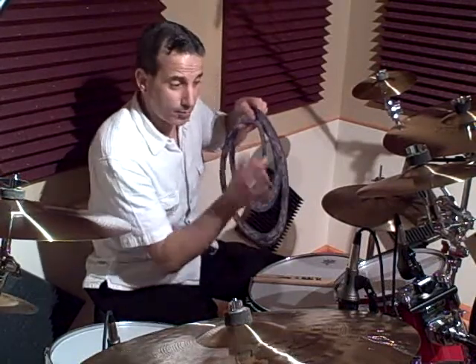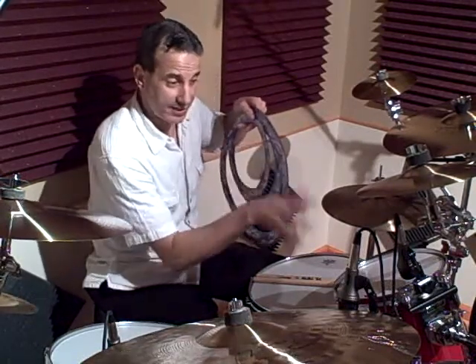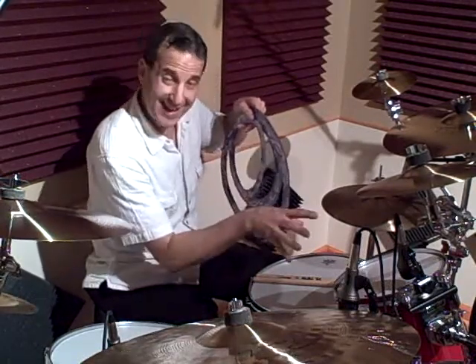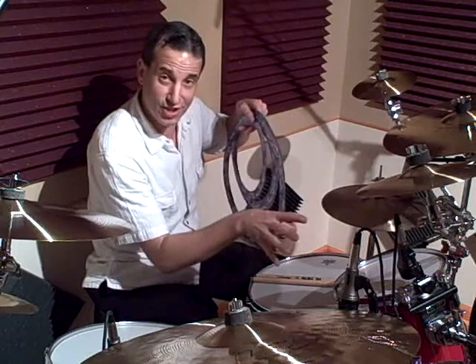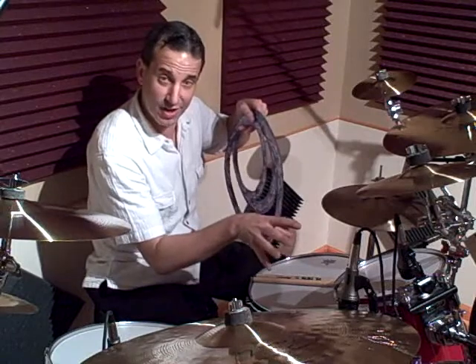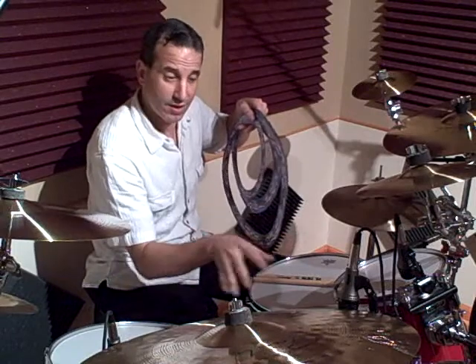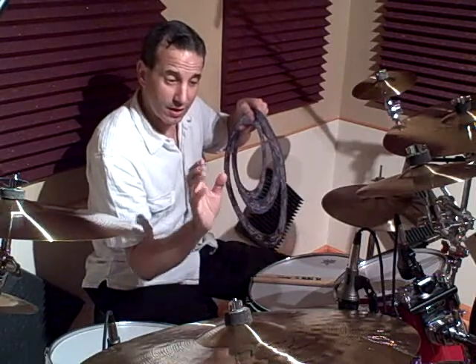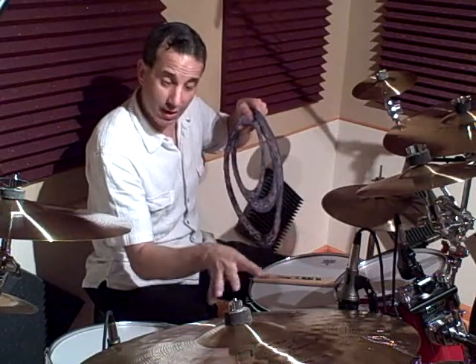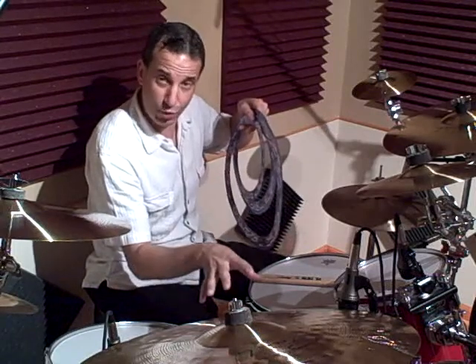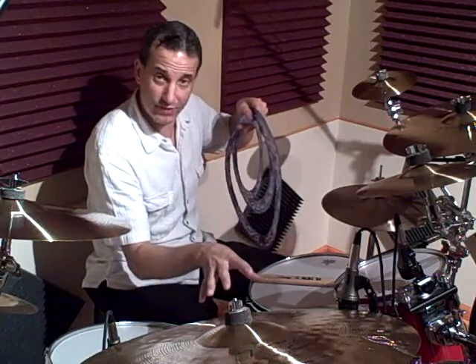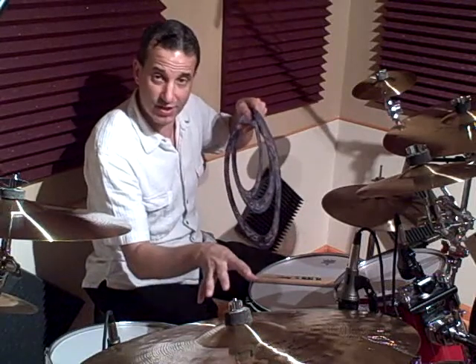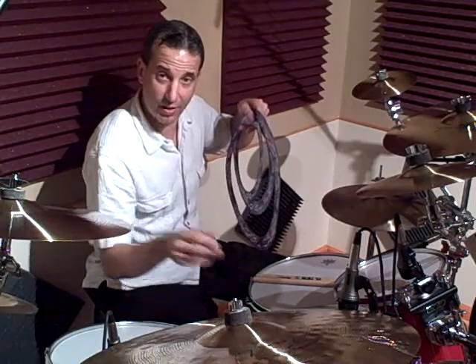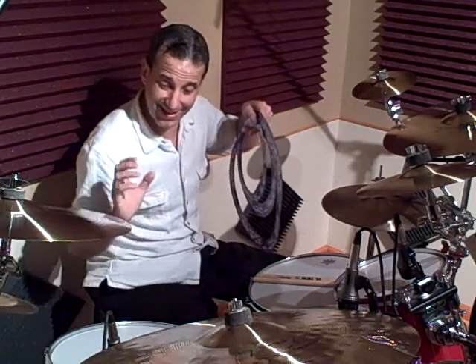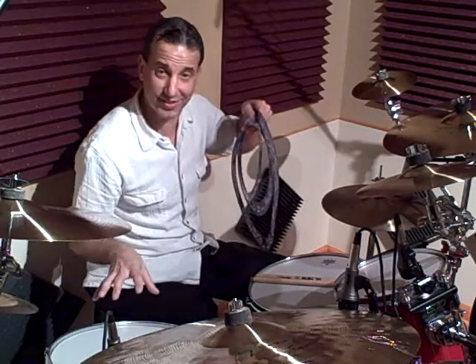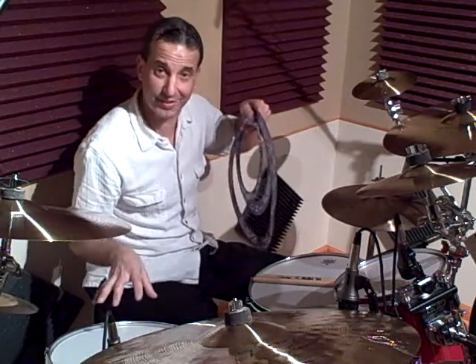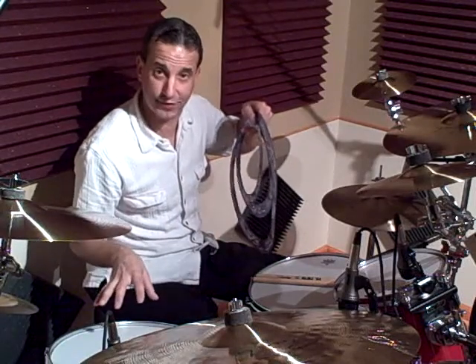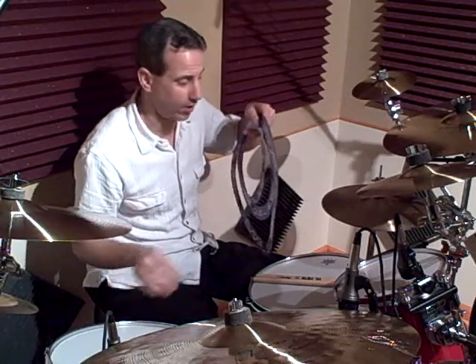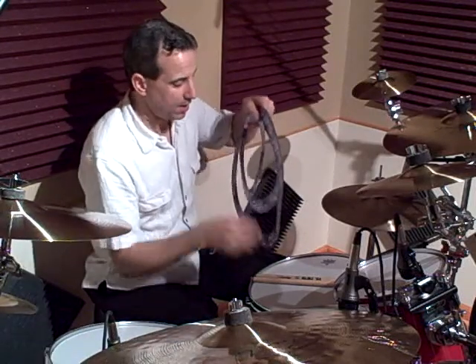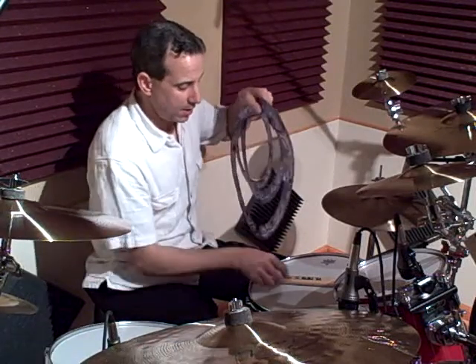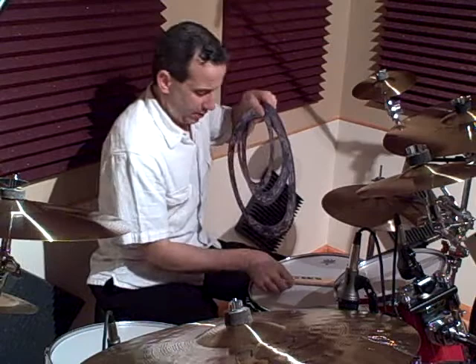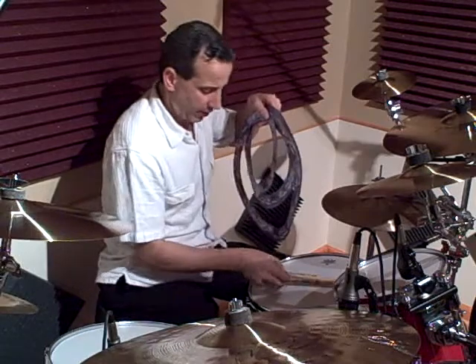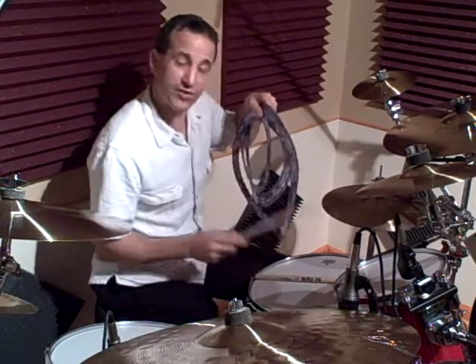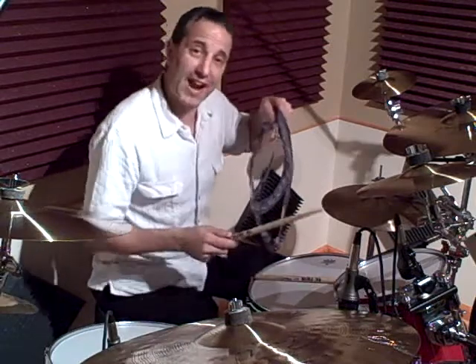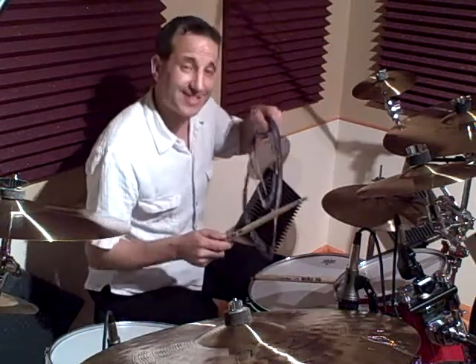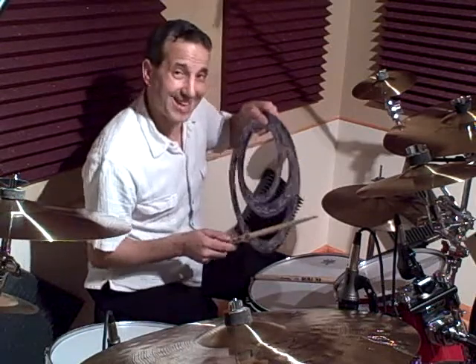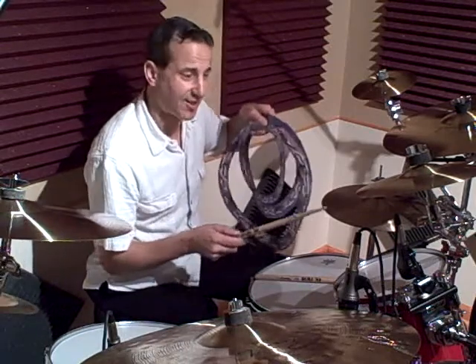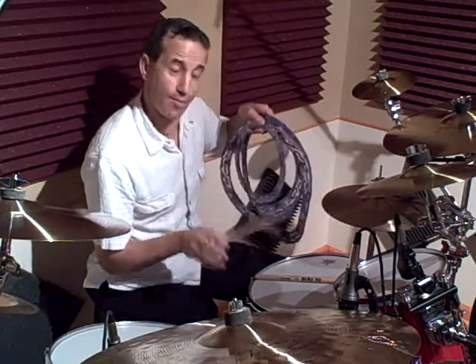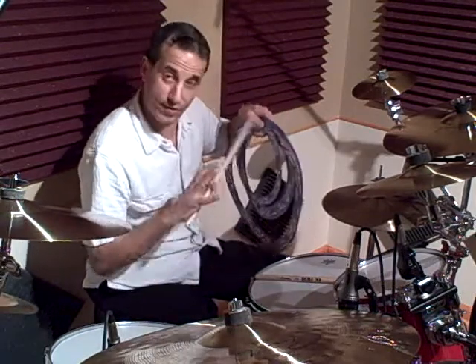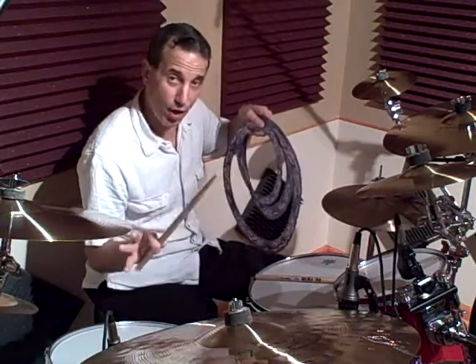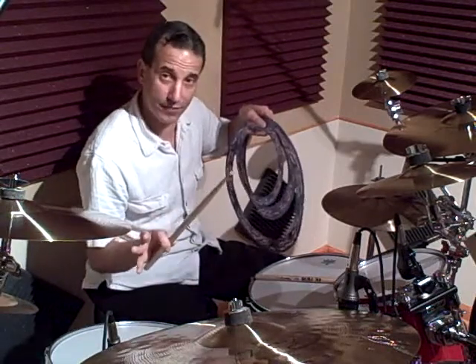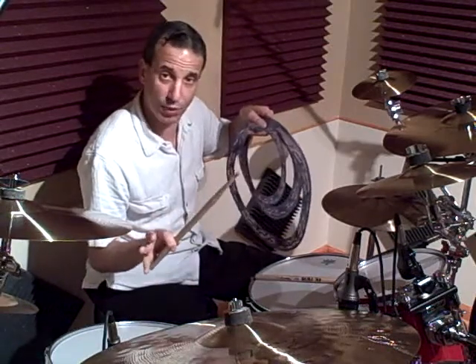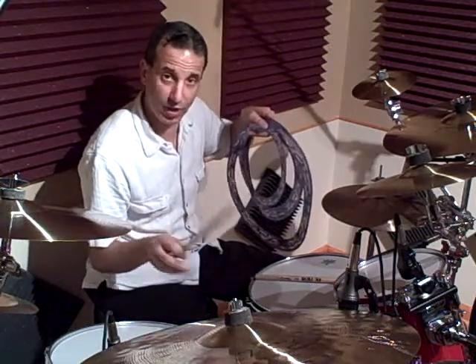I'm using a 10 inch tom, a 12 inch tom, and a 16 inch floor tom. So let's check out the 10 inch tom with no muffling whatsoever.